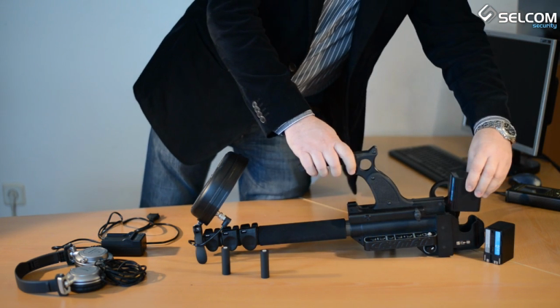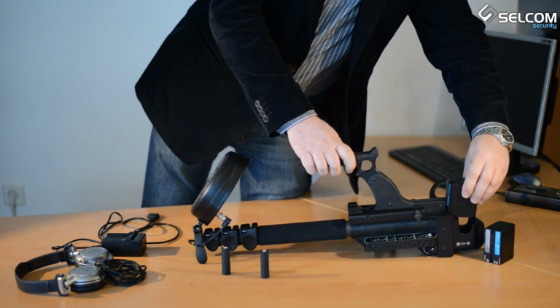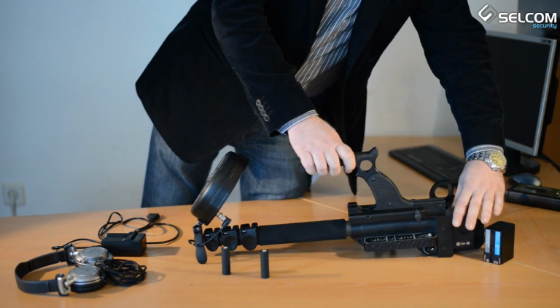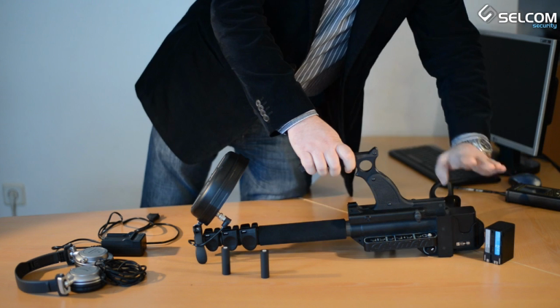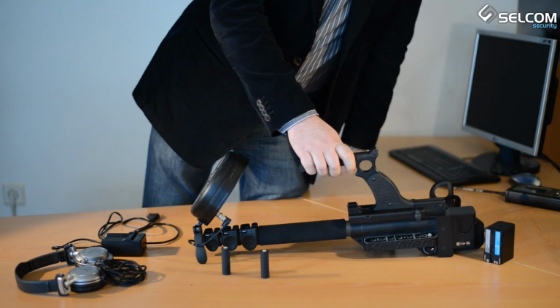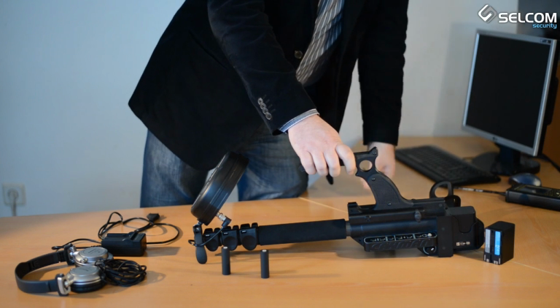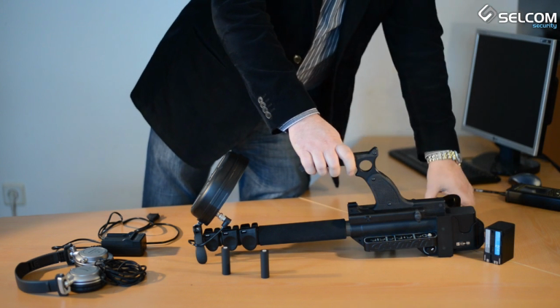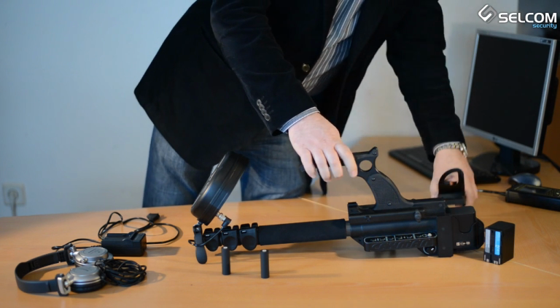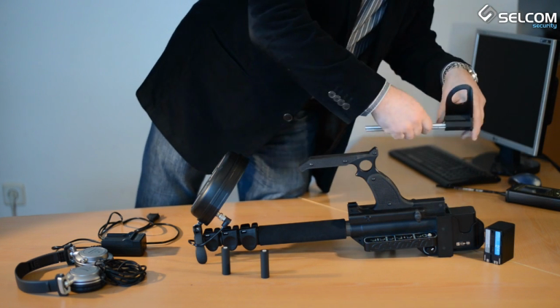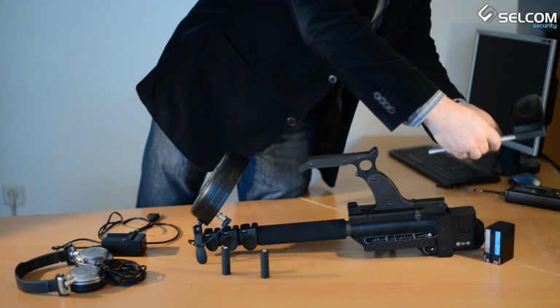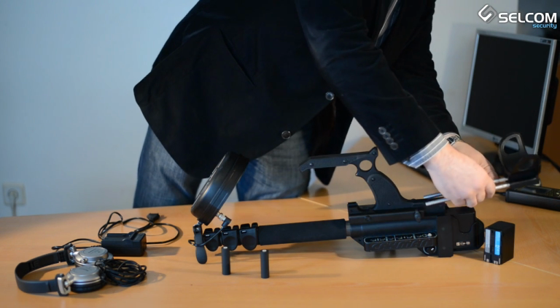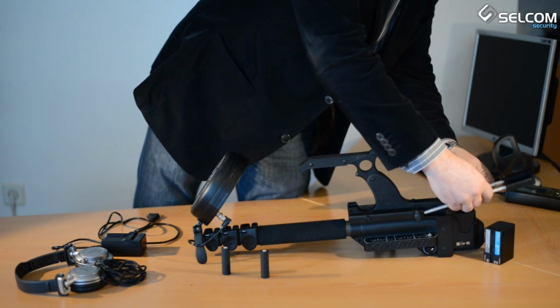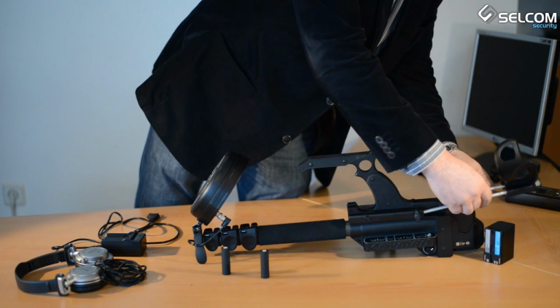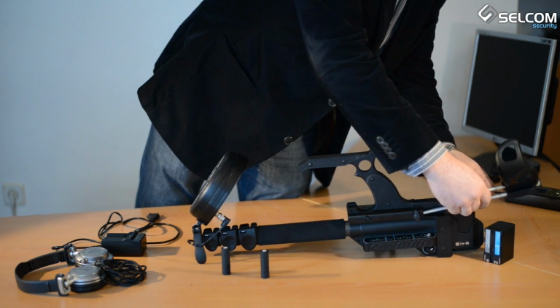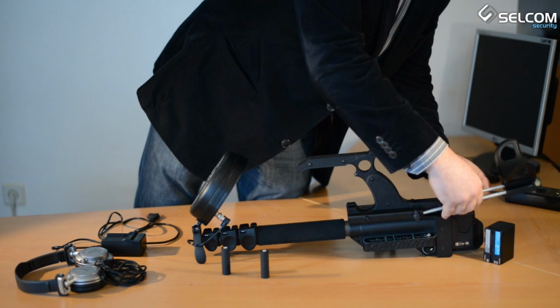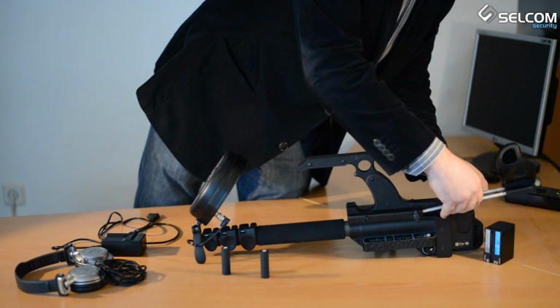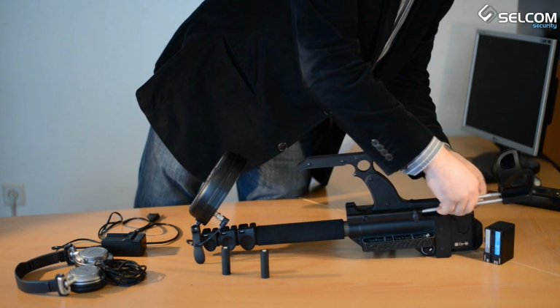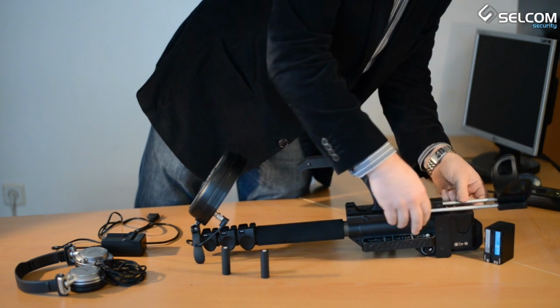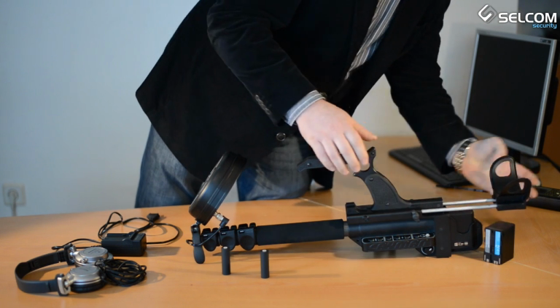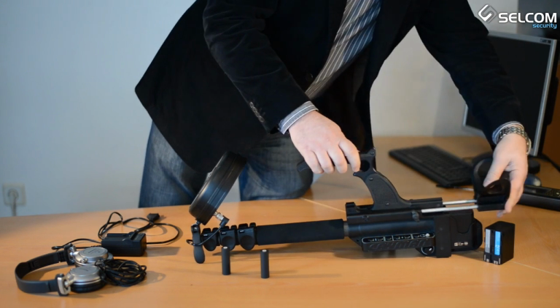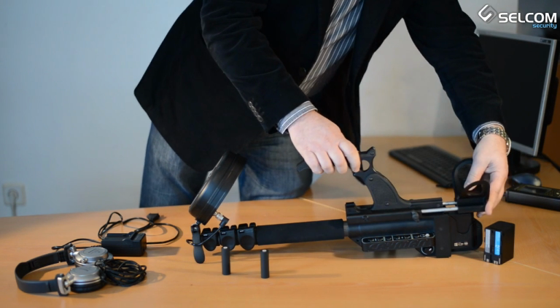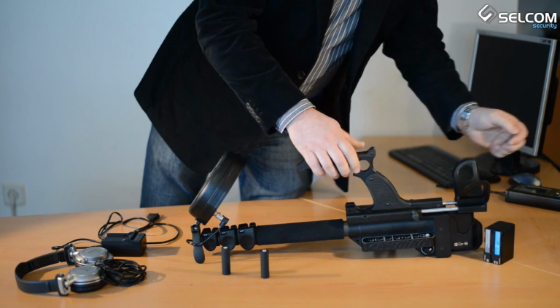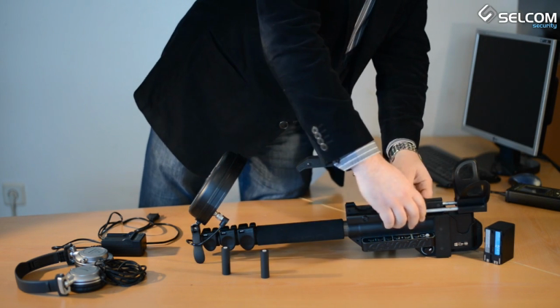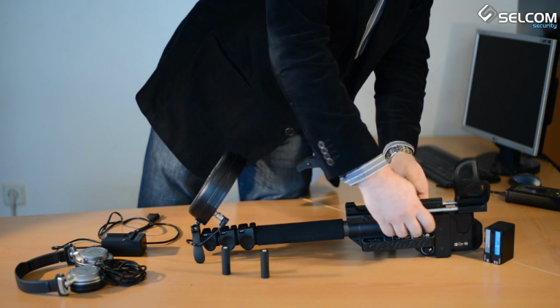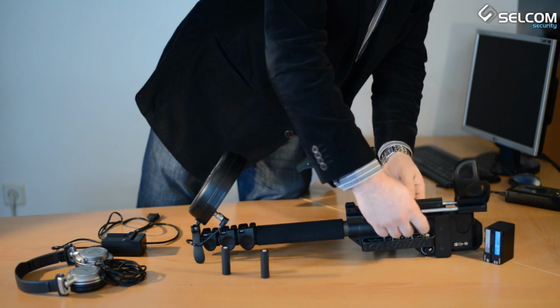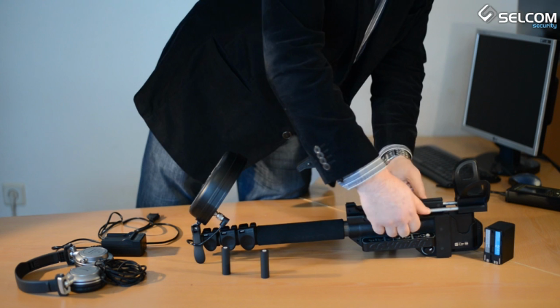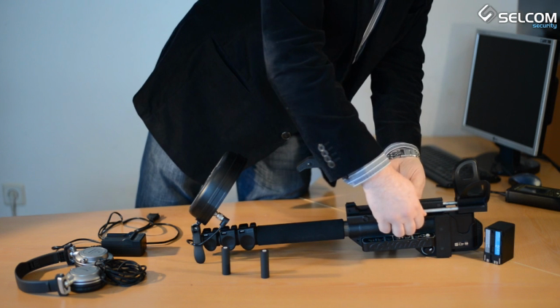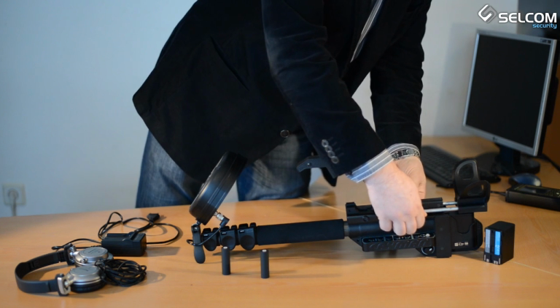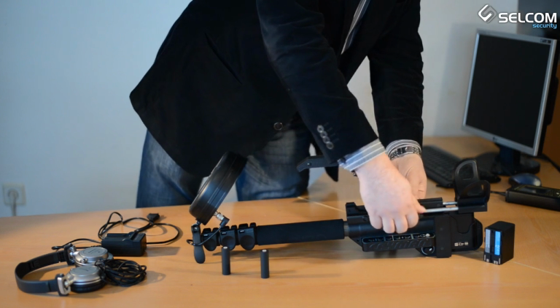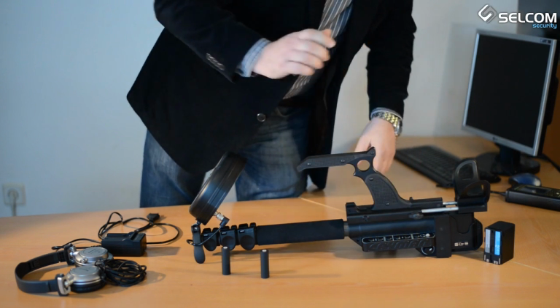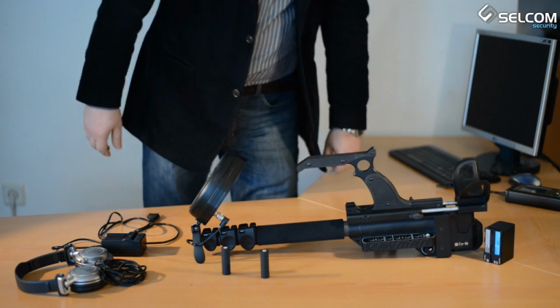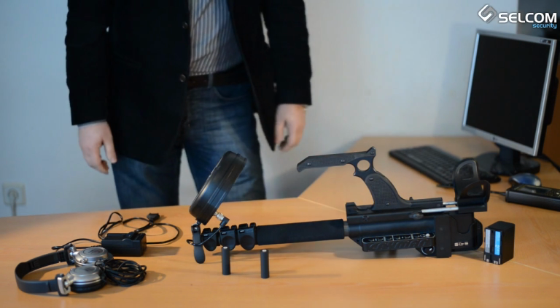Install the battery into the battery compartment. Place the rod ends back into the guide holes in the main body and push the elbow support all the way in. Fix the guide rods with the two wing bolts. The device is ready to use.